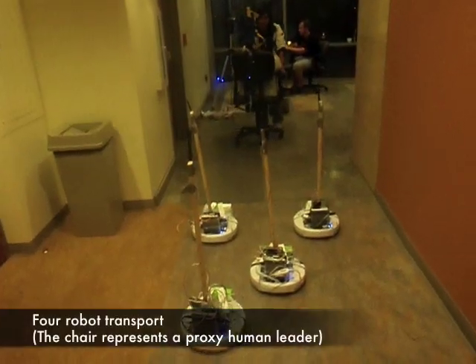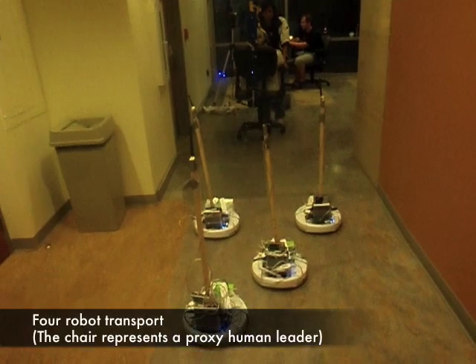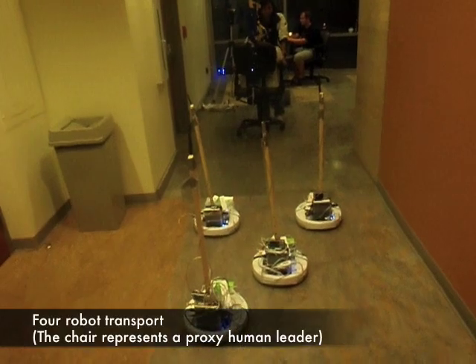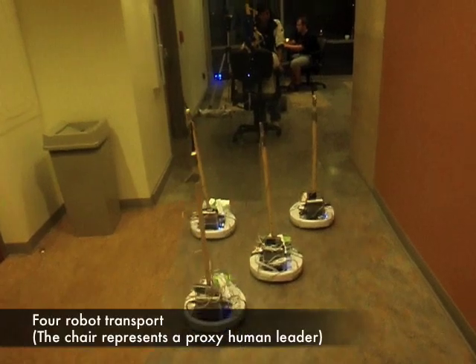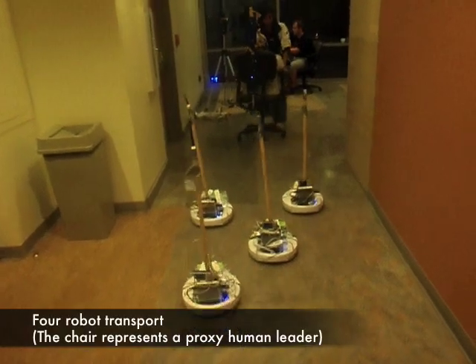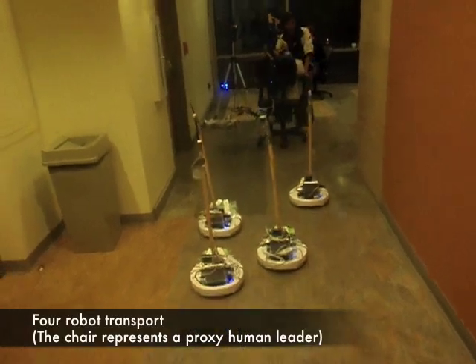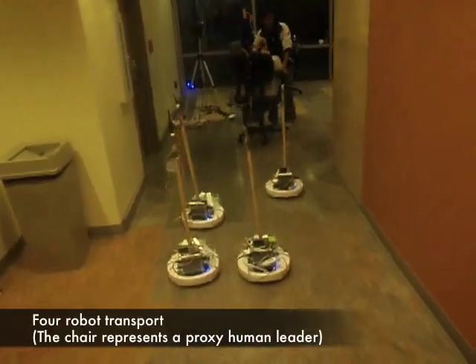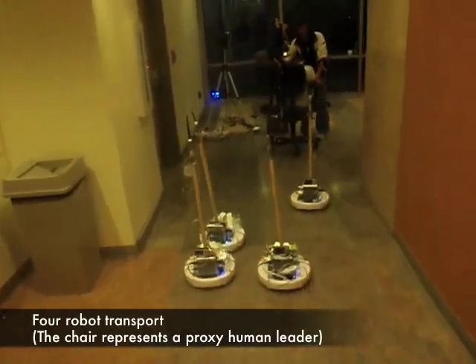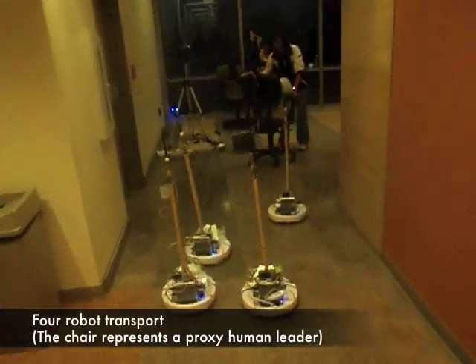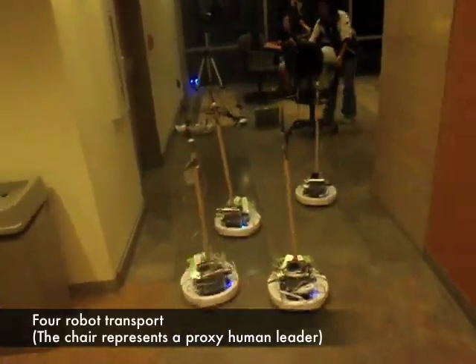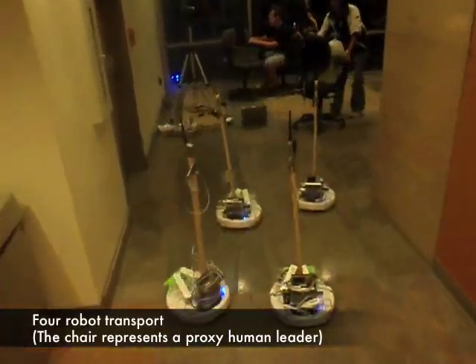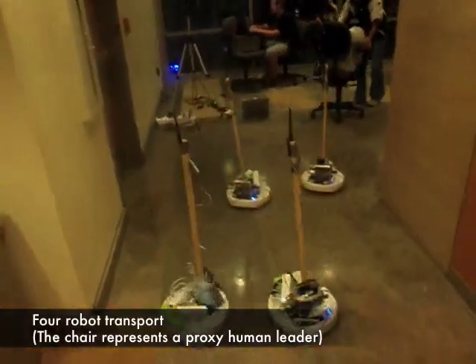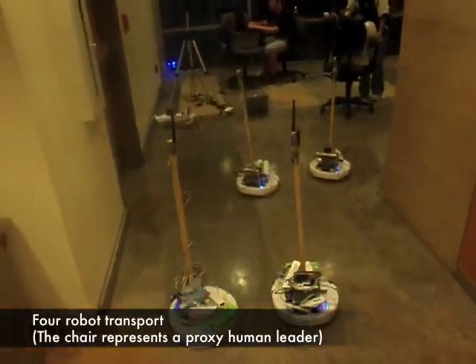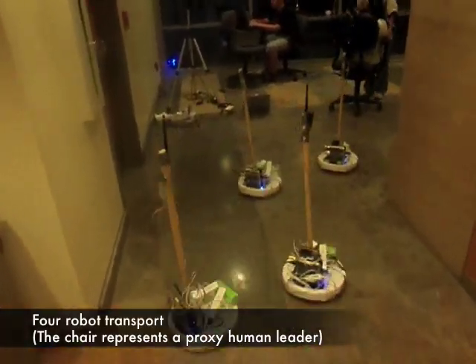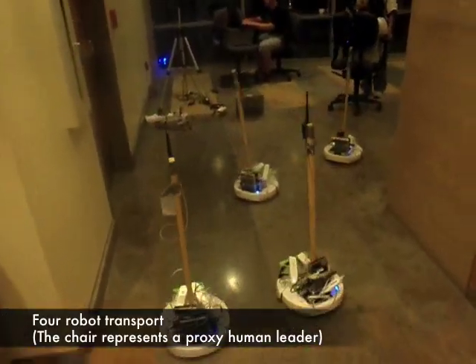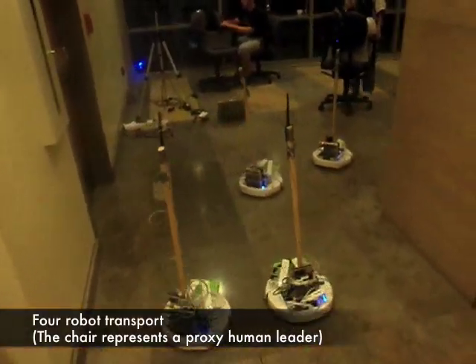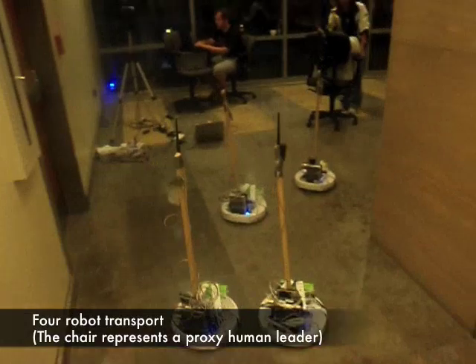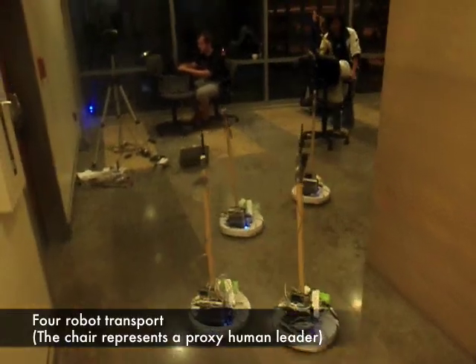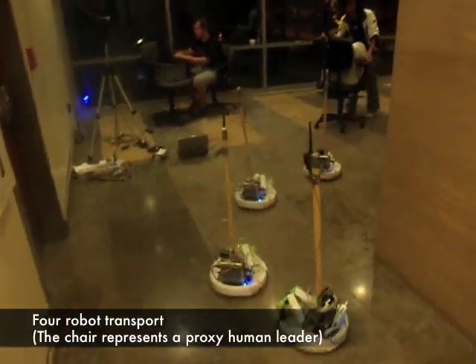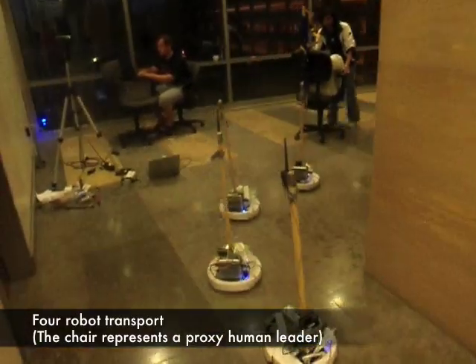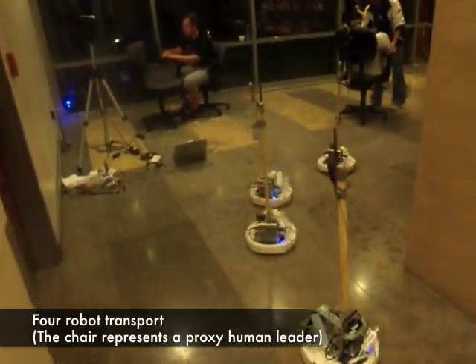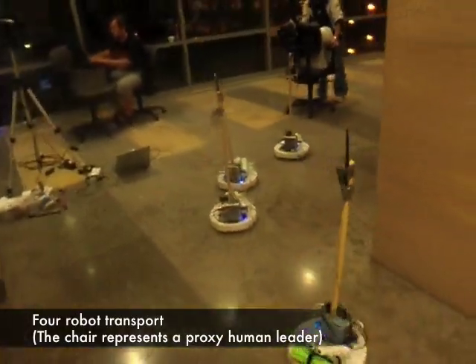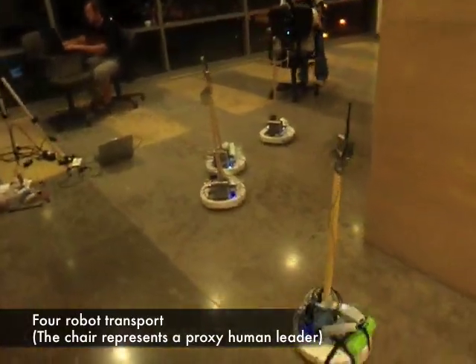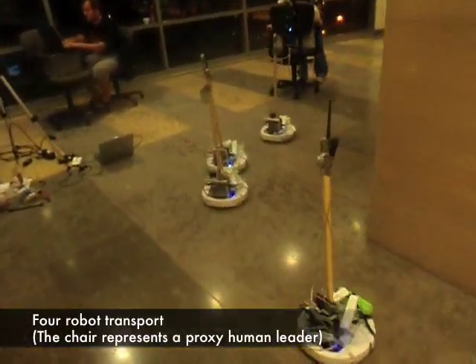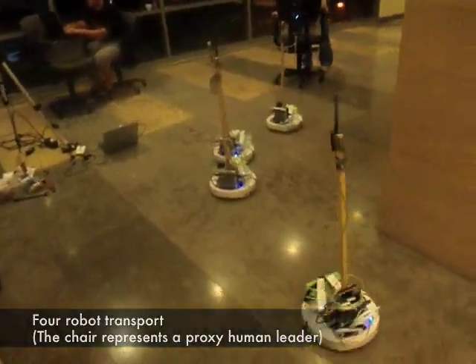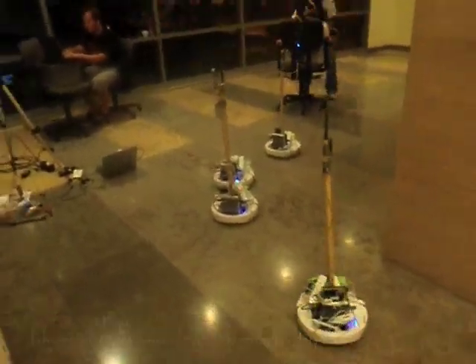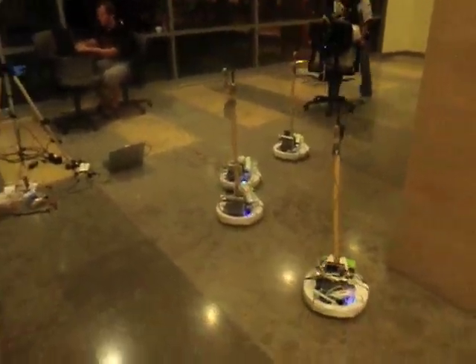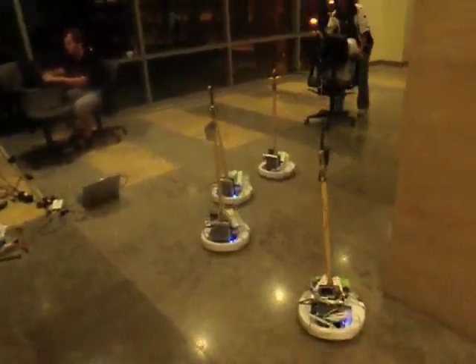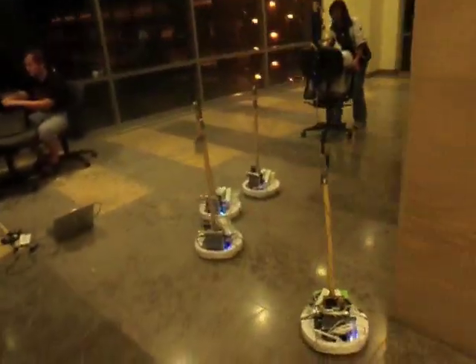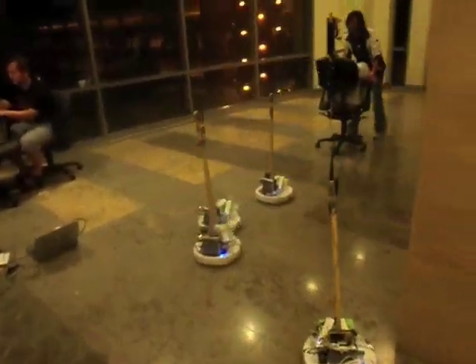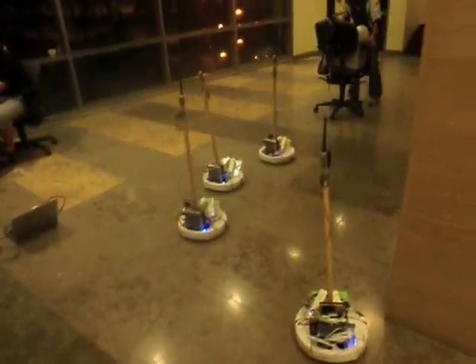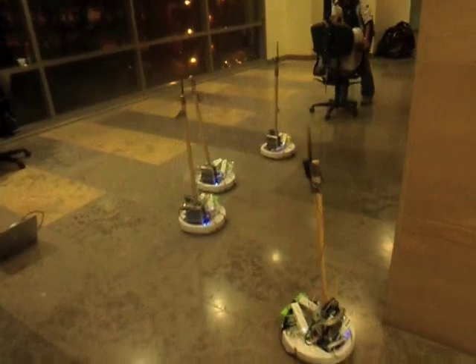In this clip the IR harness is mounted on a wheelchair for ease of experiment. The chair is still moved around by a human and acts as a proxy leader. While turning, some robots lose the leader and start scanning. They continue following when they locate the leader.